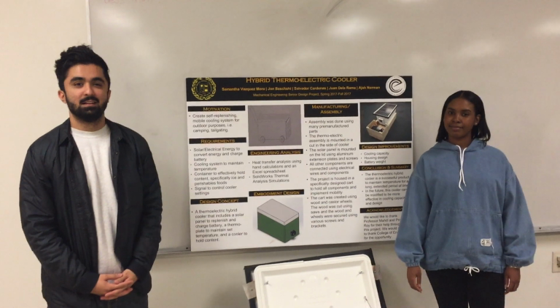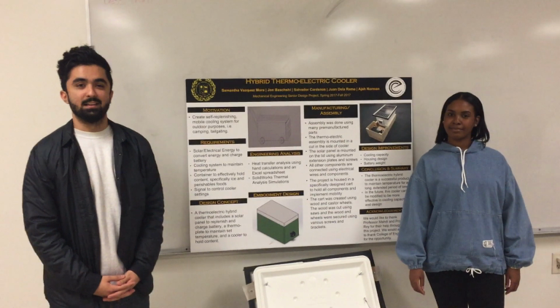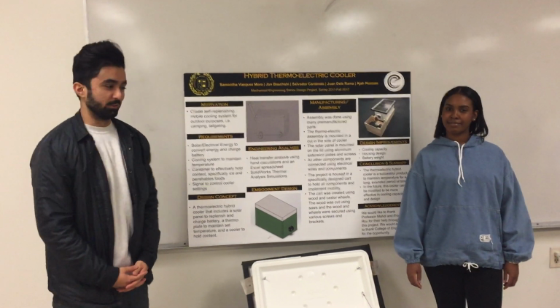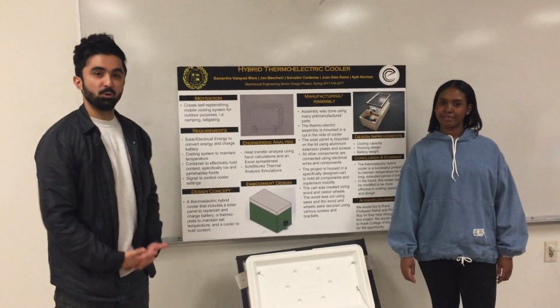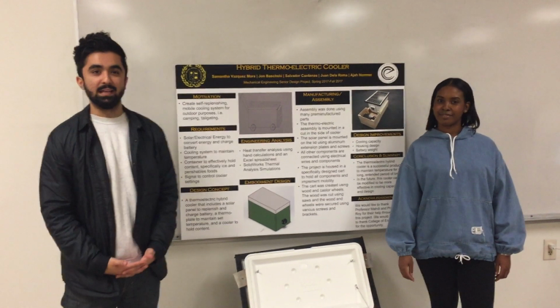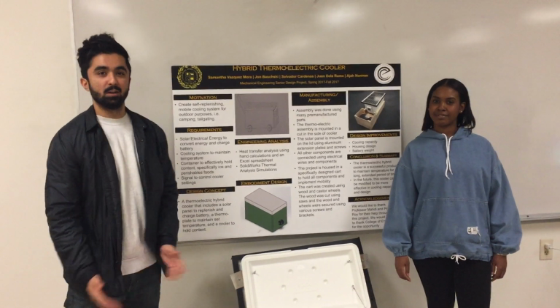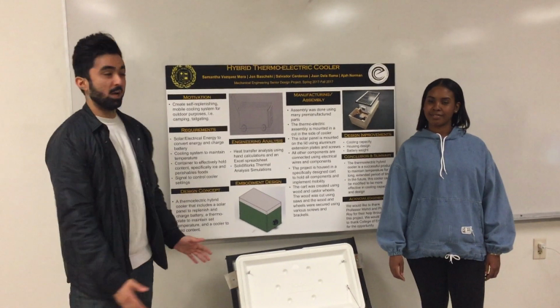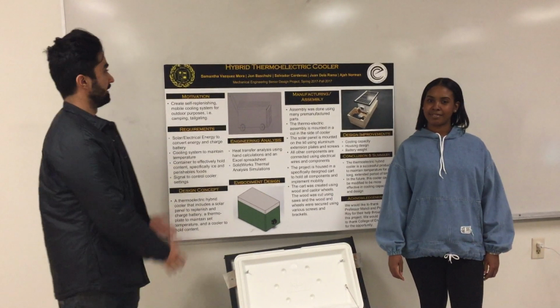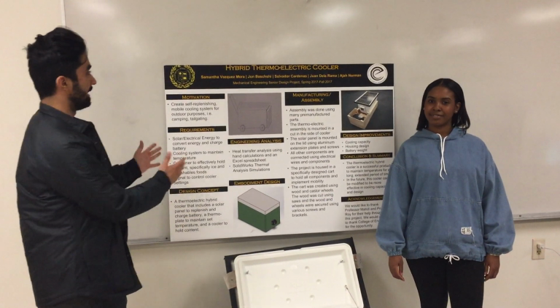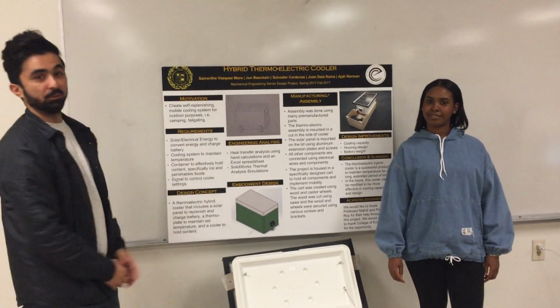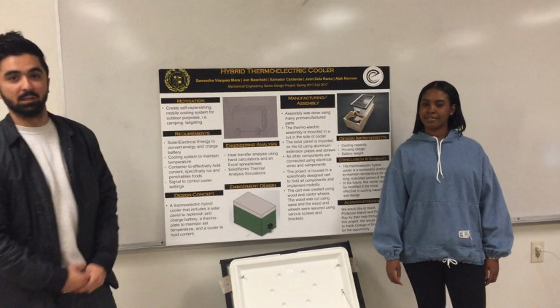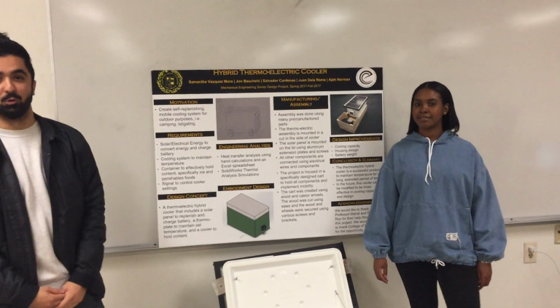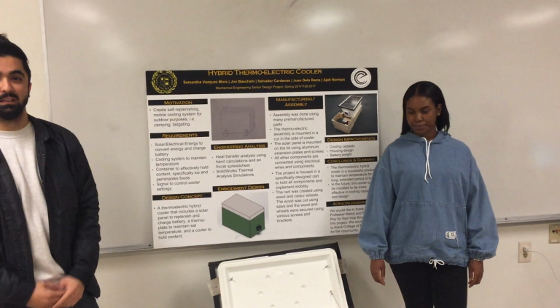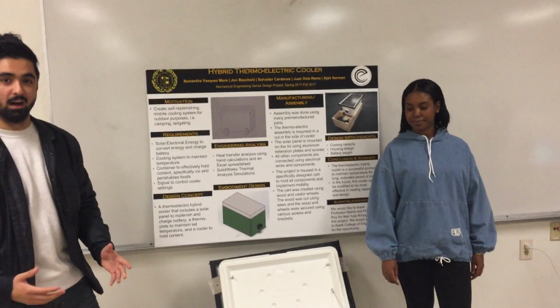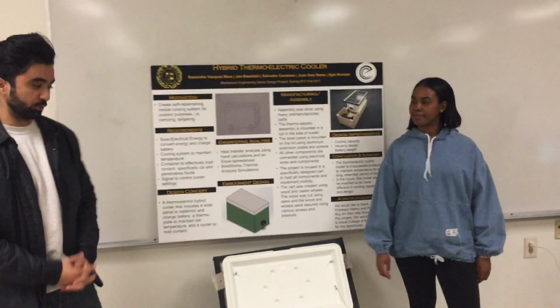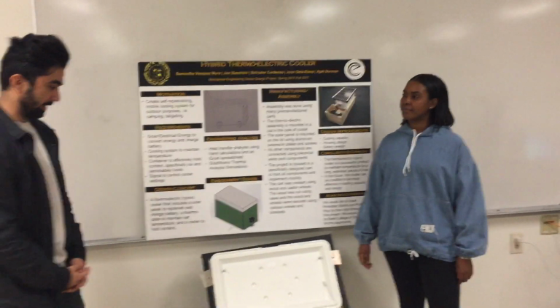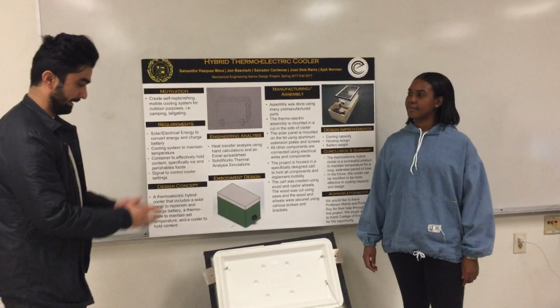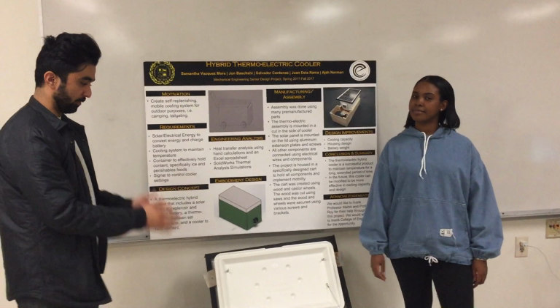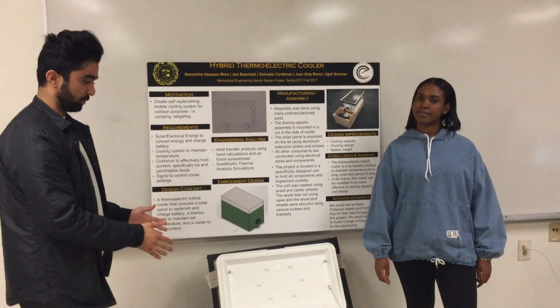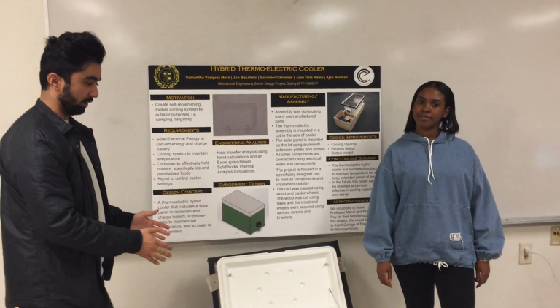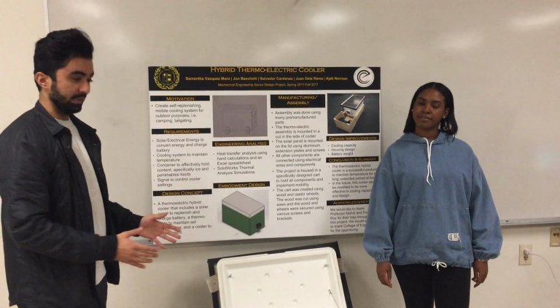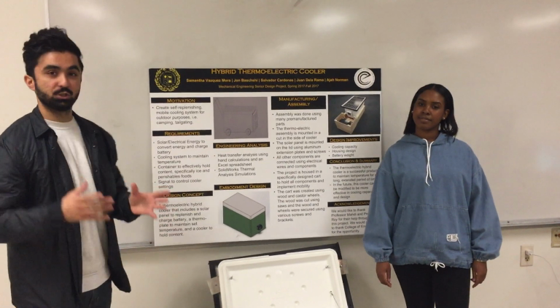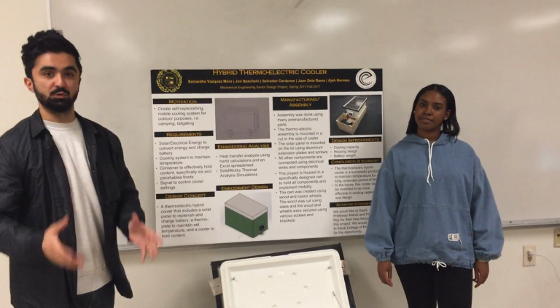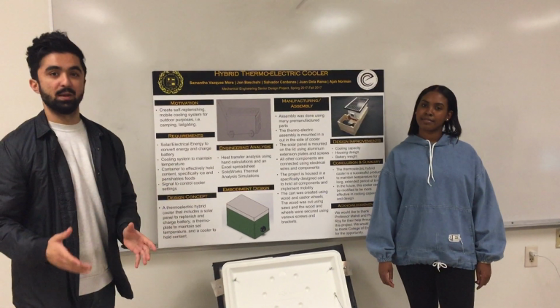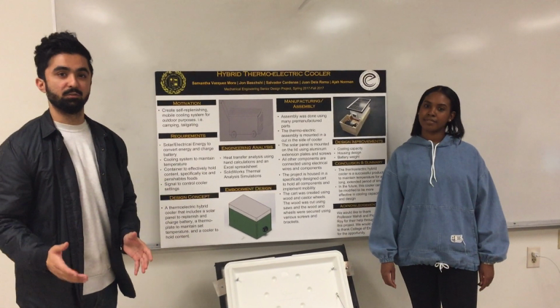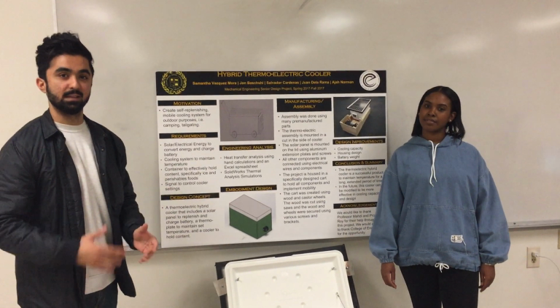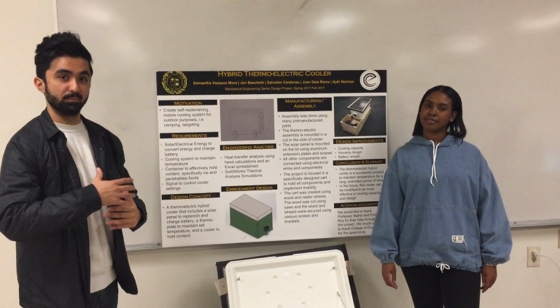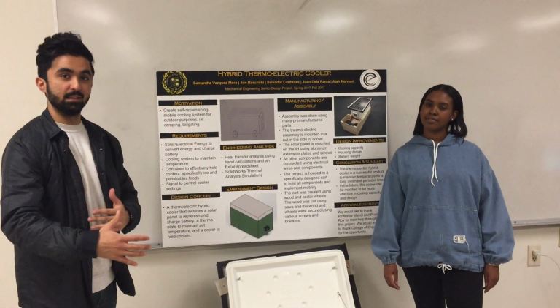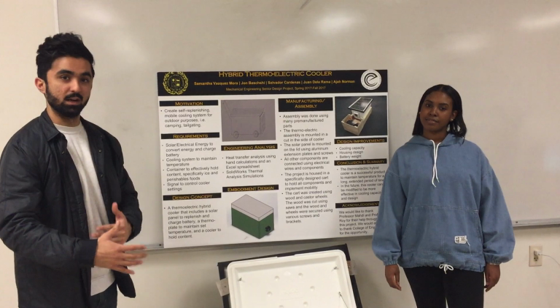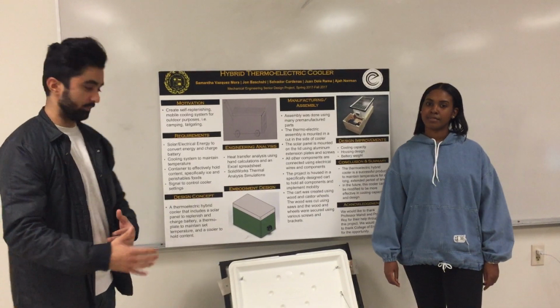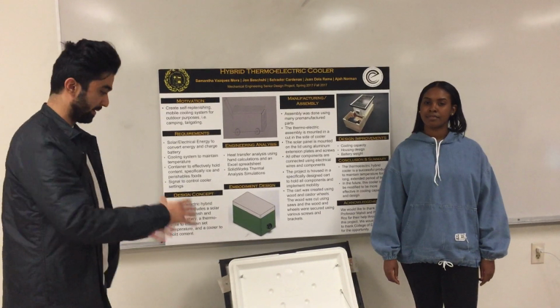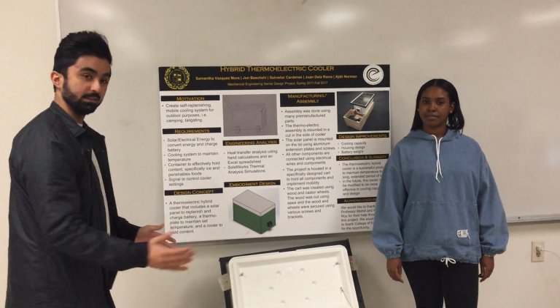Hi, we're group 8. Our project is the hybrid thermoelectric cooler. In short, it is a thermoelectric cooler which uses the Peltier effect as the main theory and concept behind this.